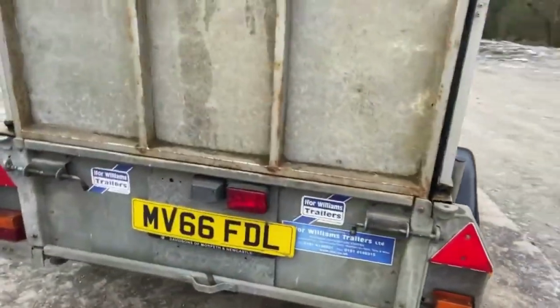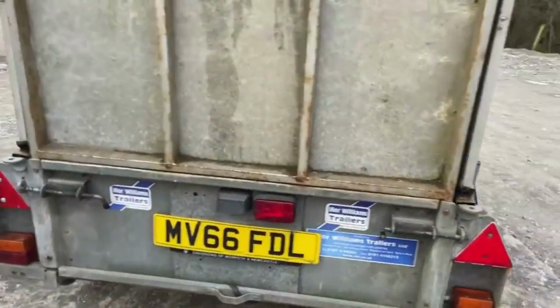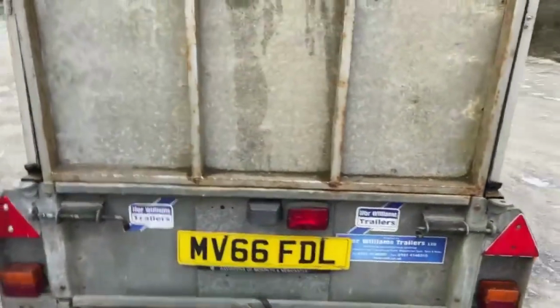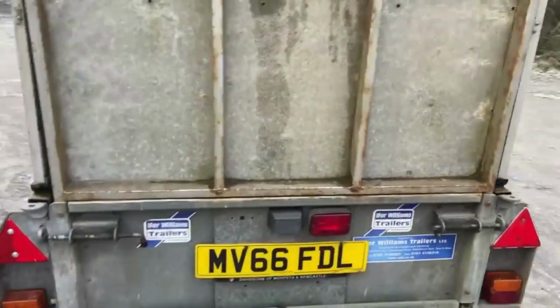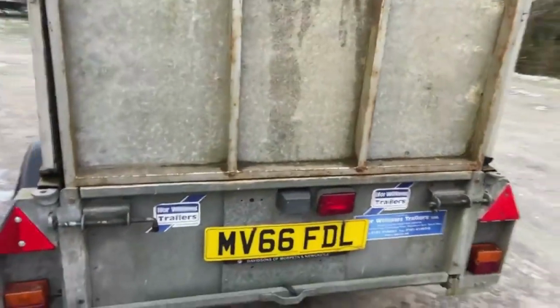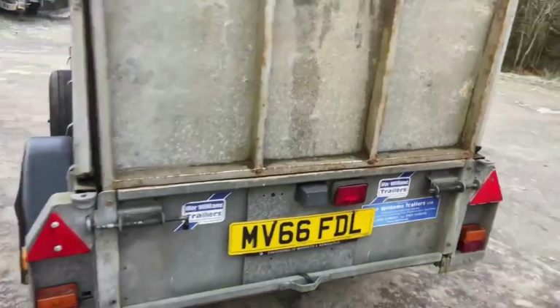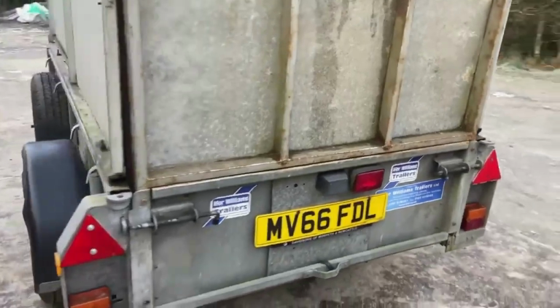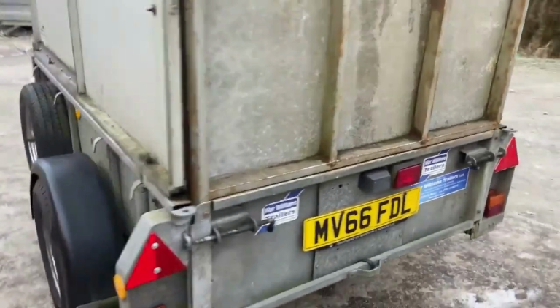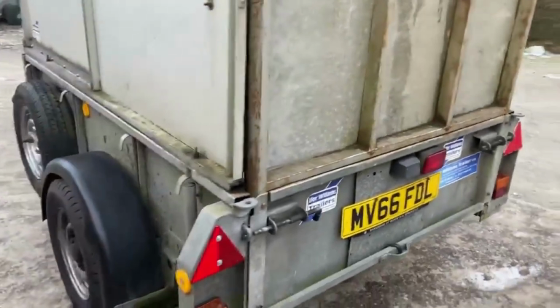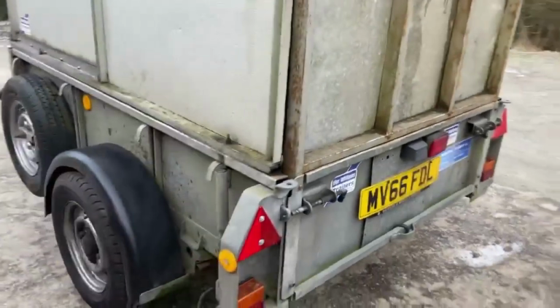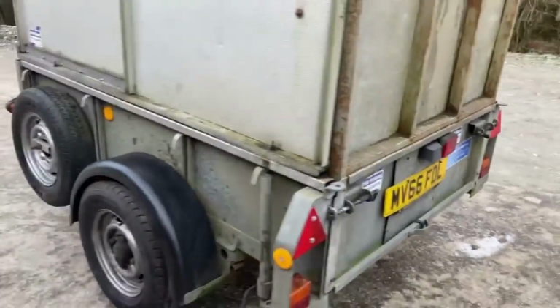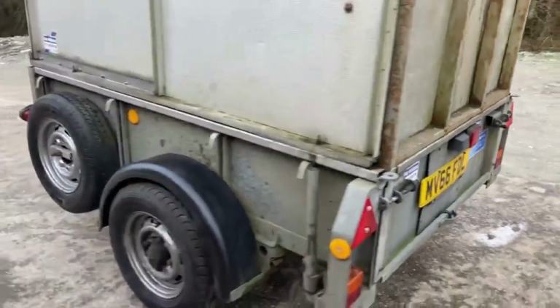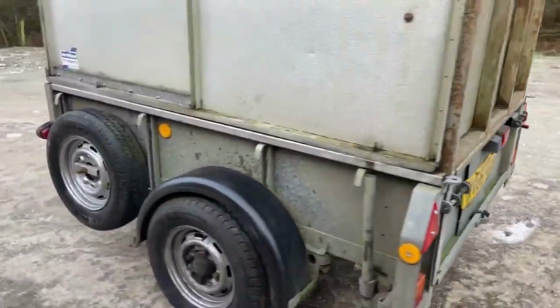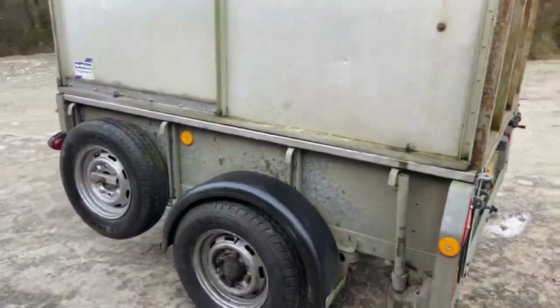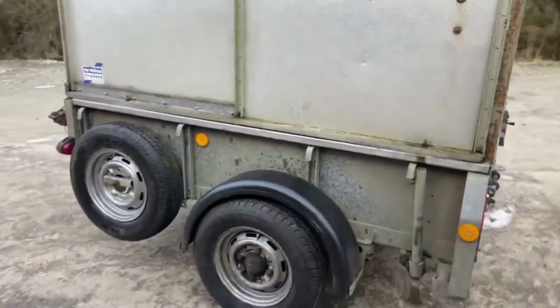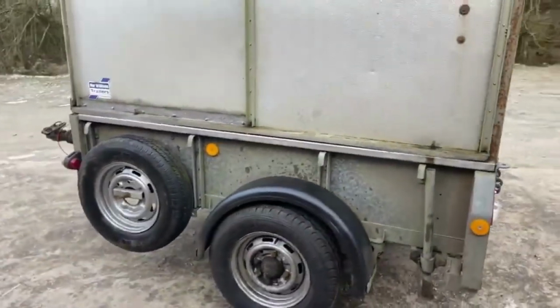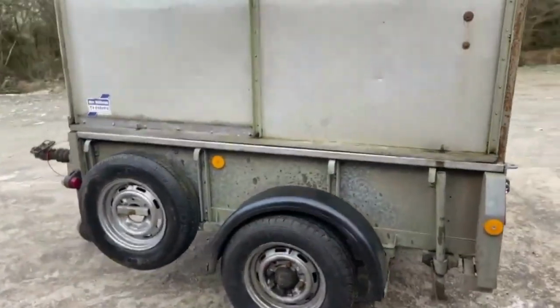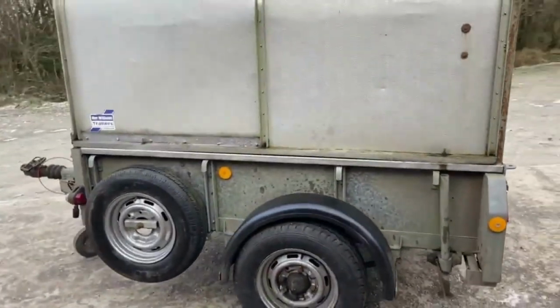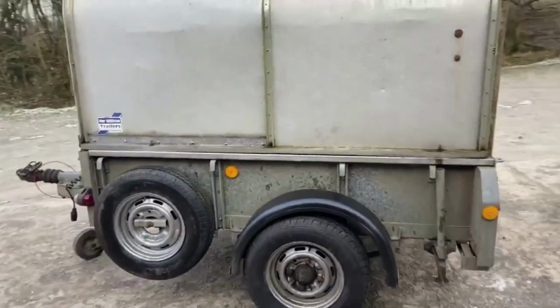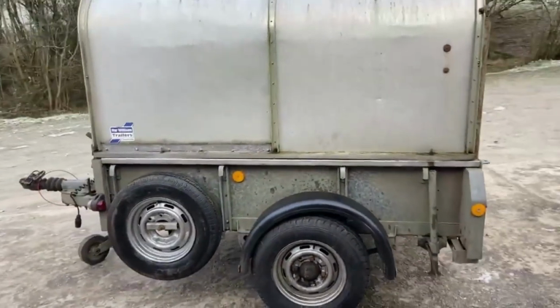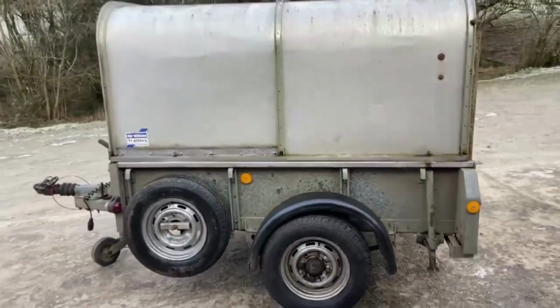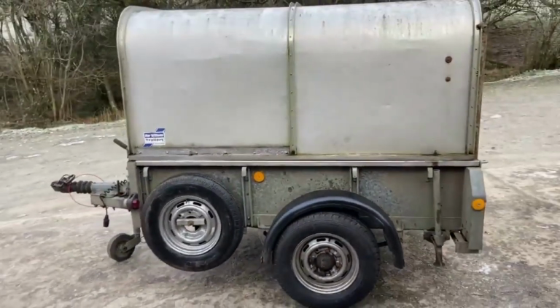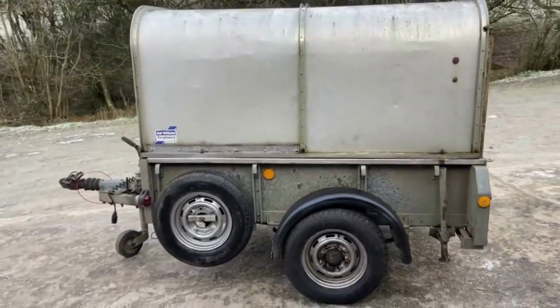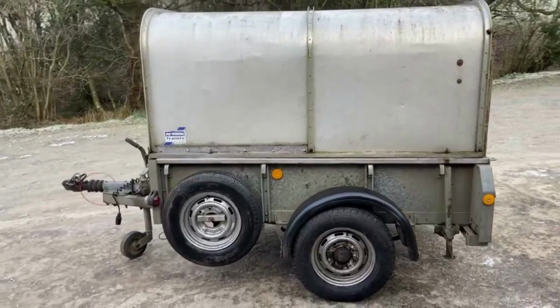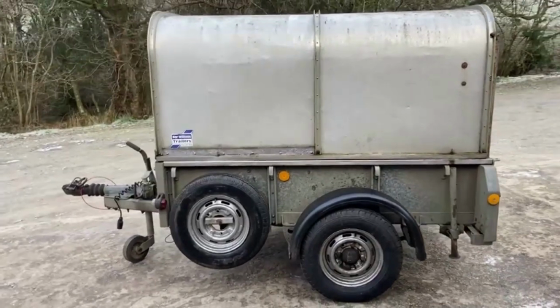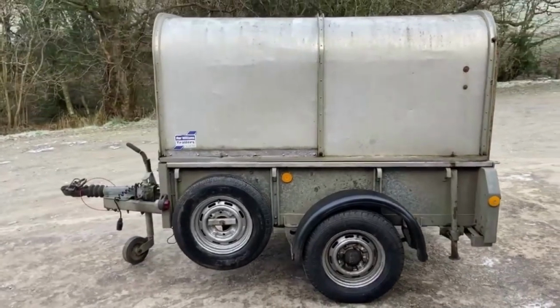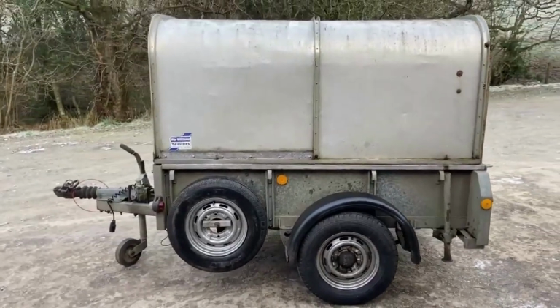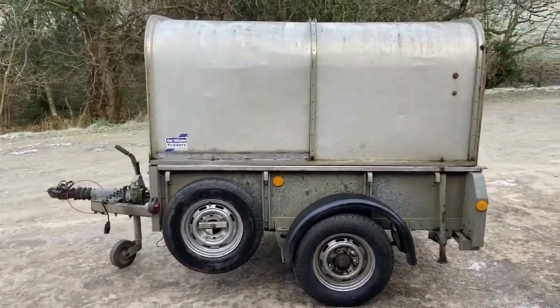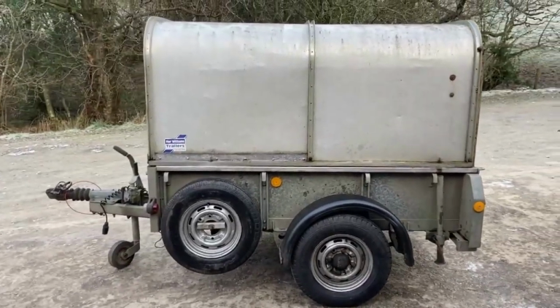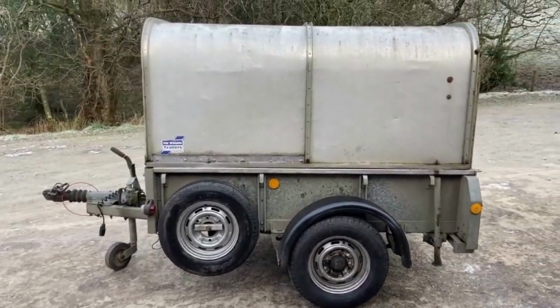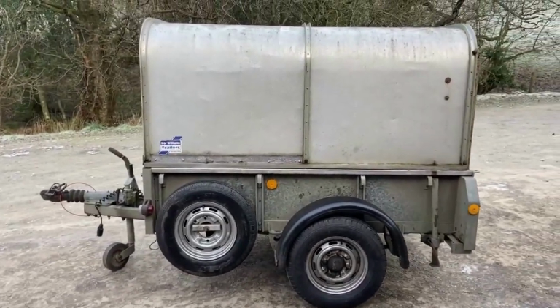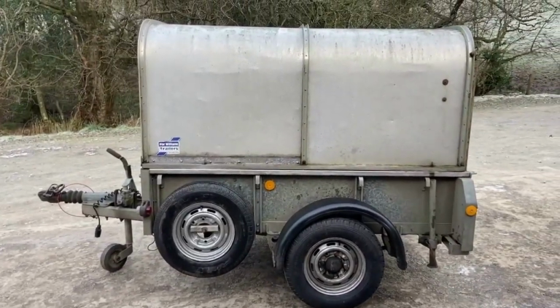The canopy will remove if you want to take it off and just use it as an open trailer. Very handy, fully serviced, all checked out — ideal for small livestock.